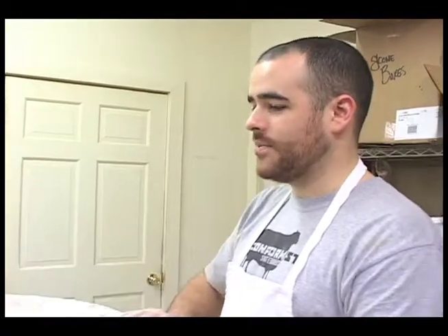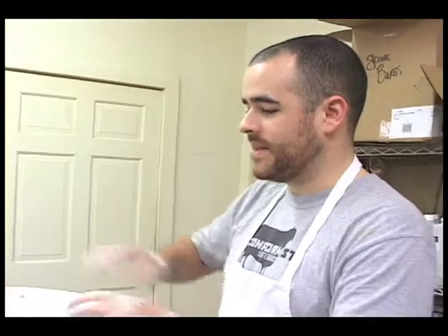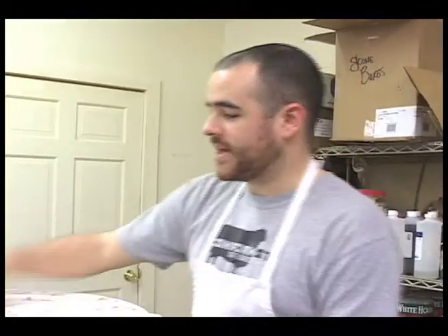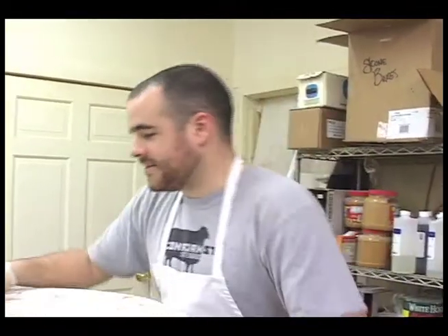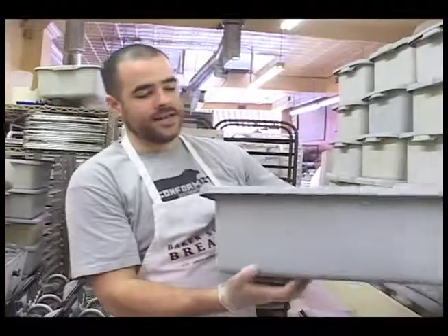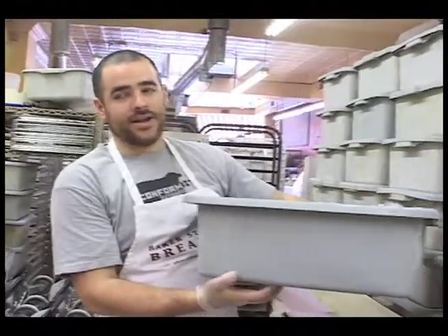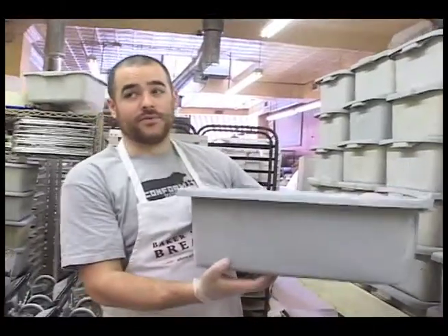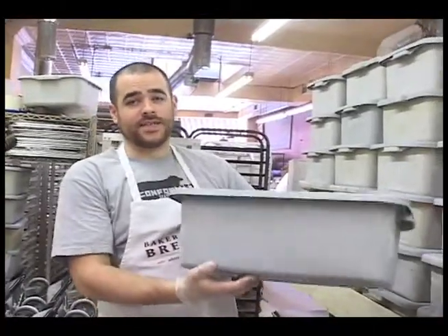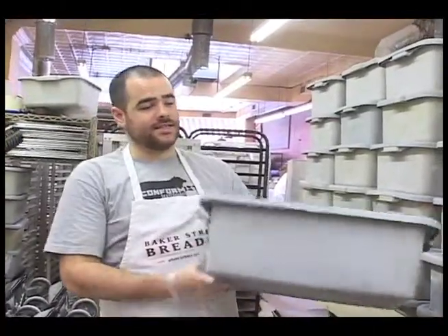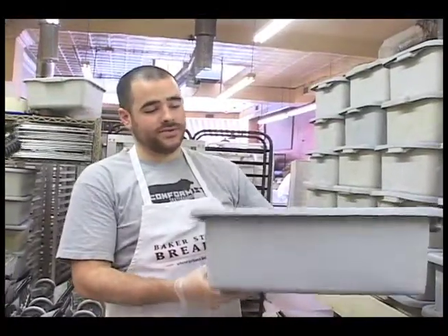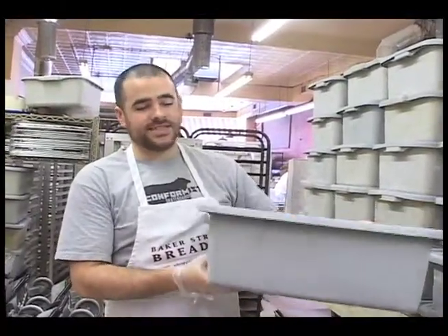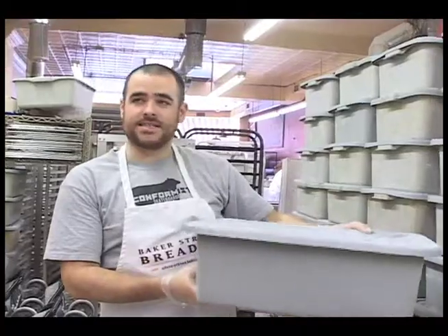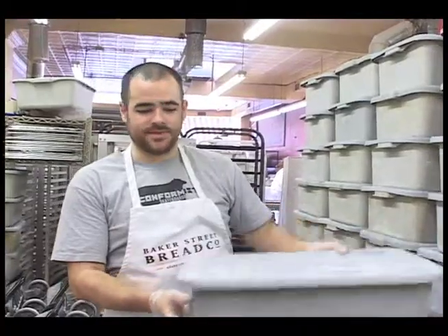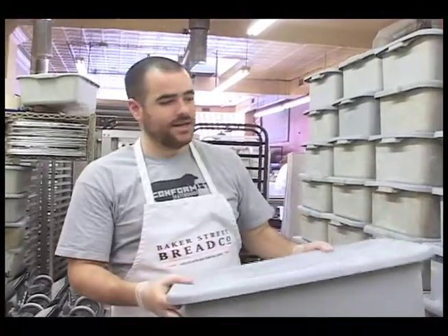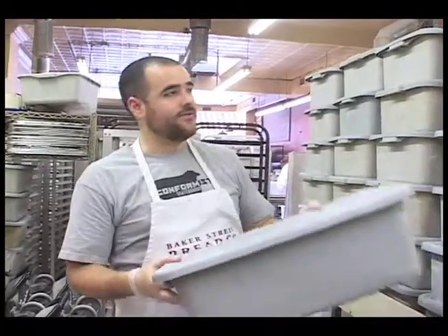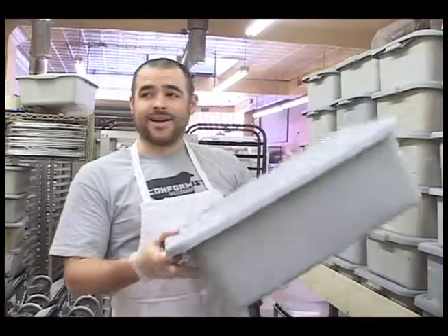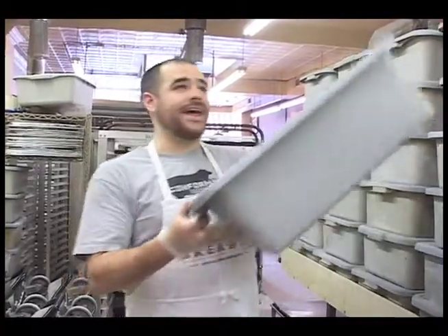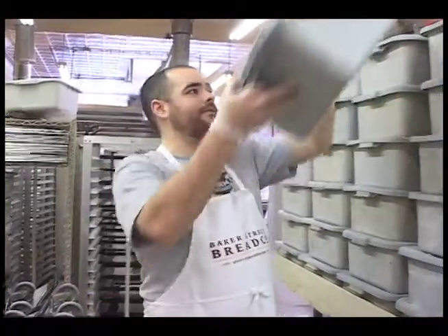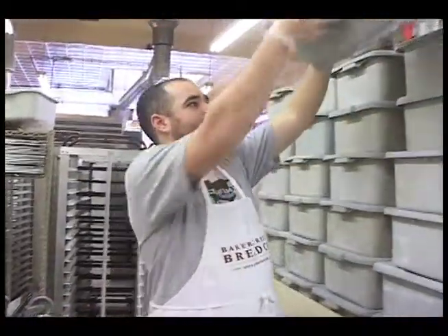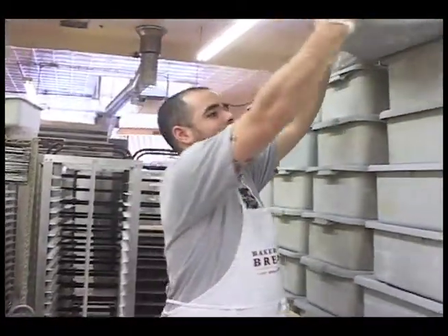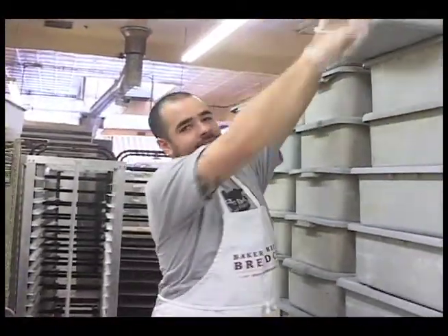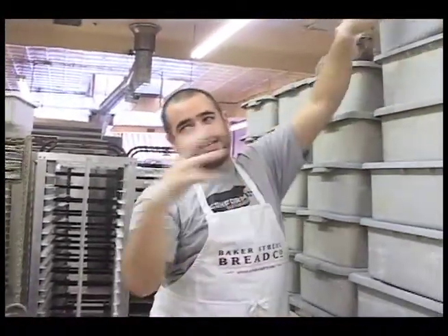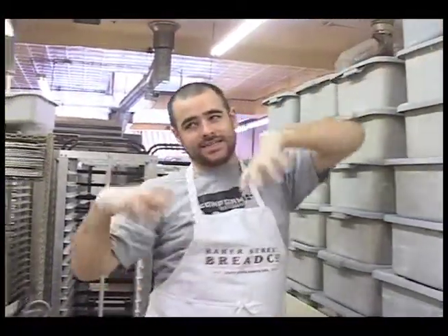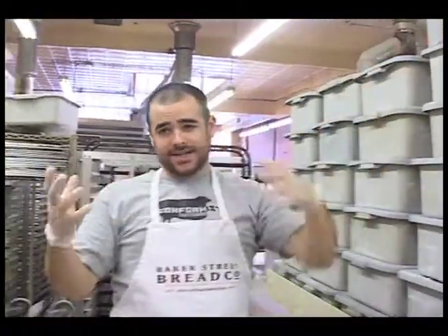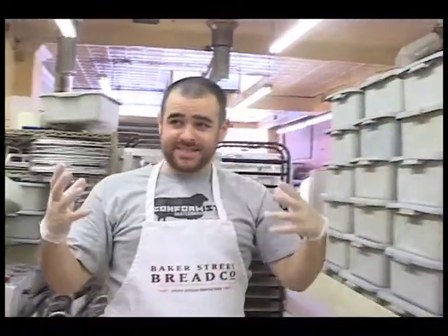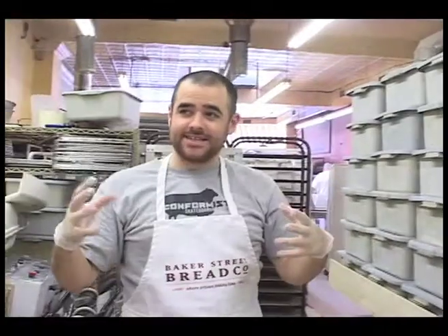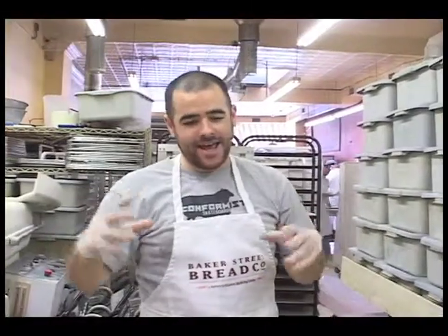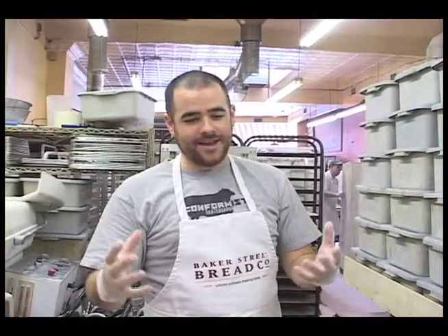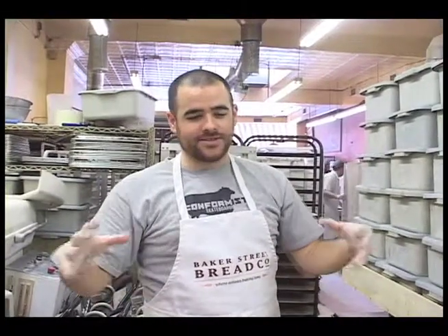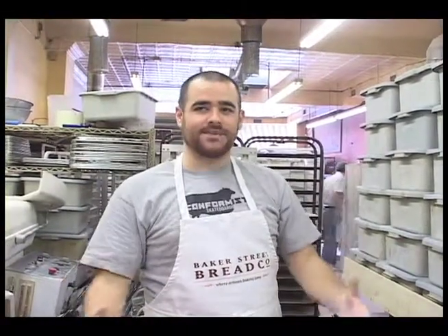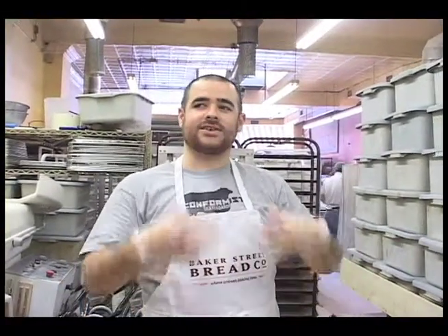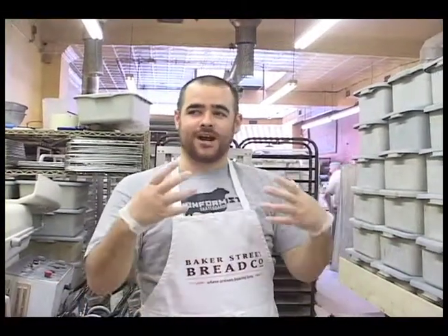We put them in these buckets and we let the bread proof. The dough just sits in these tubs for about an hour and a half. During that time, the yeast does its business and makes the bread start to rise.